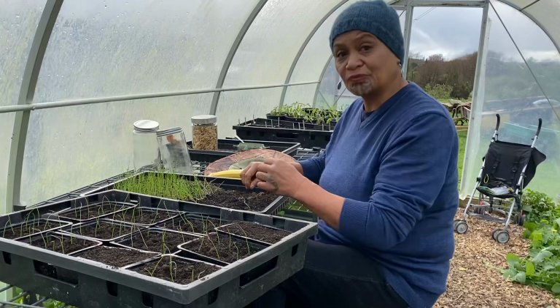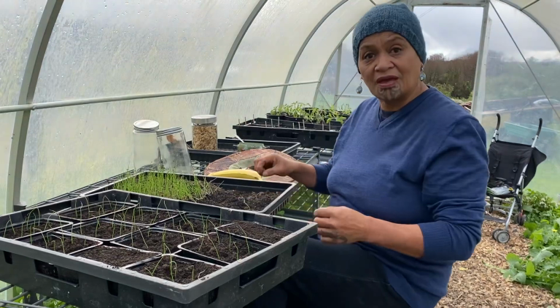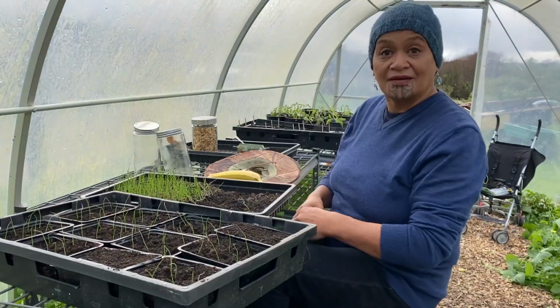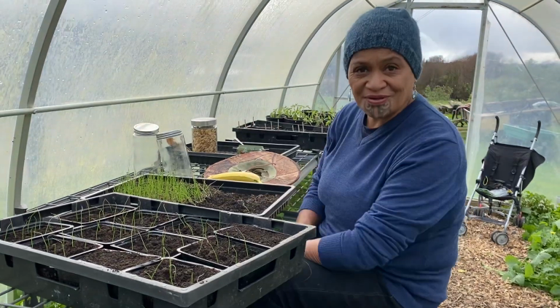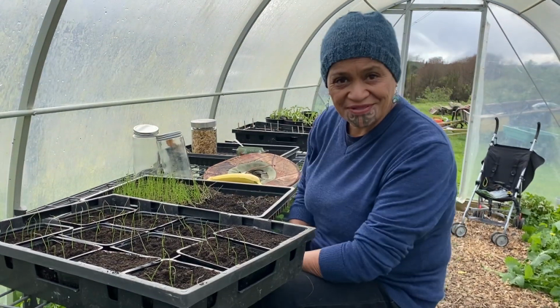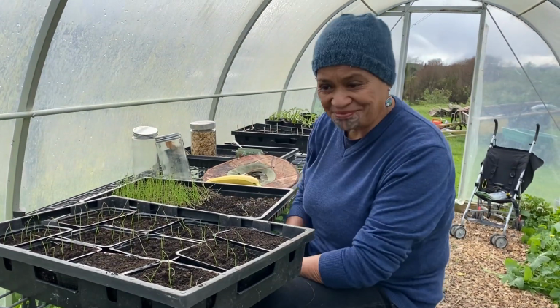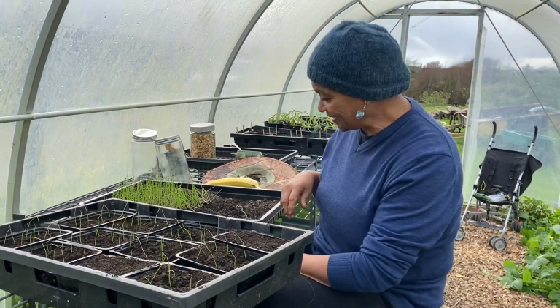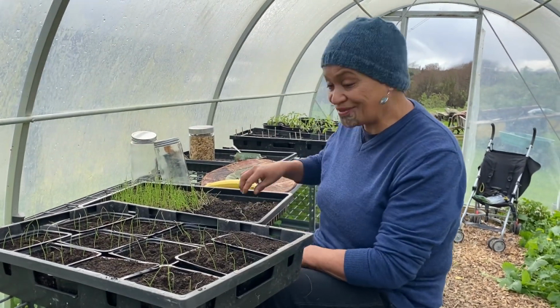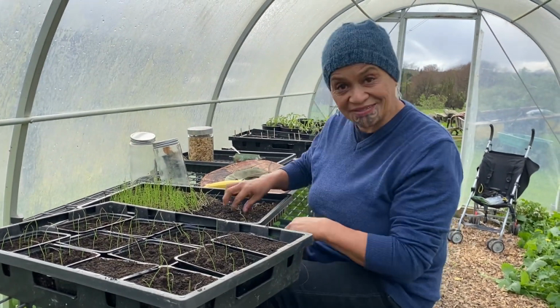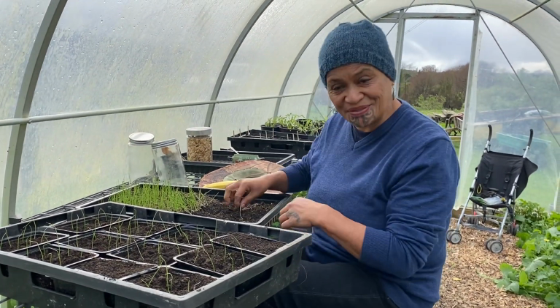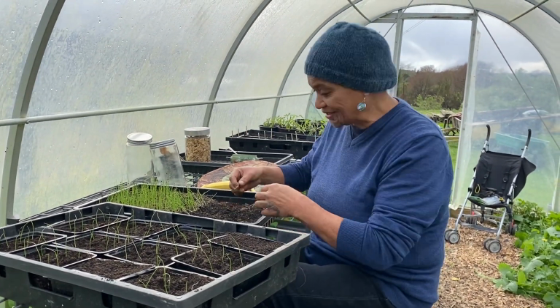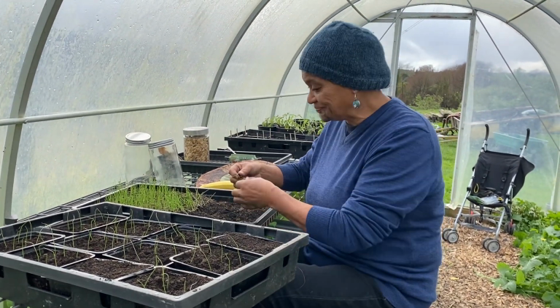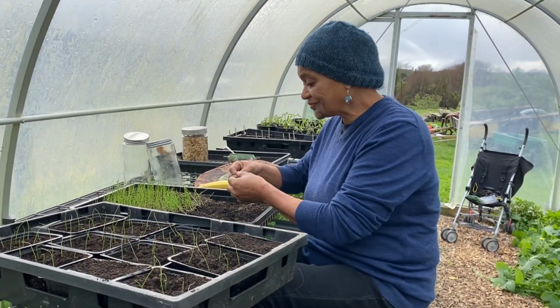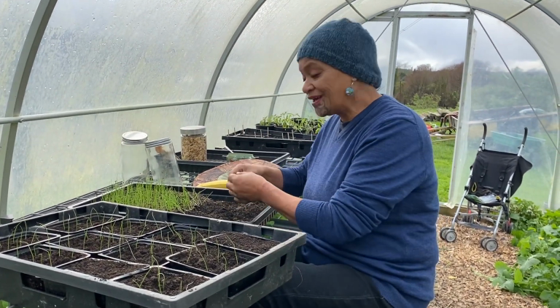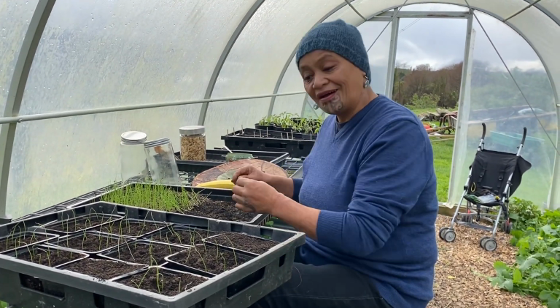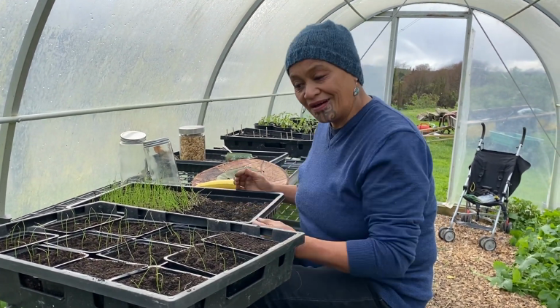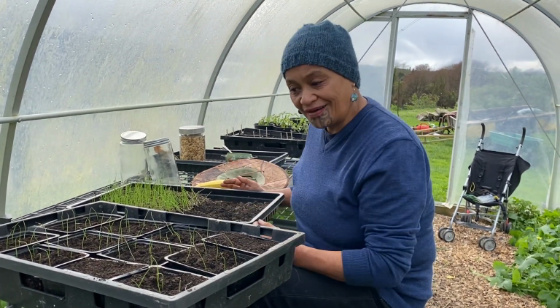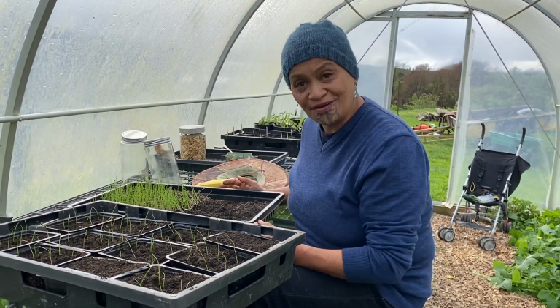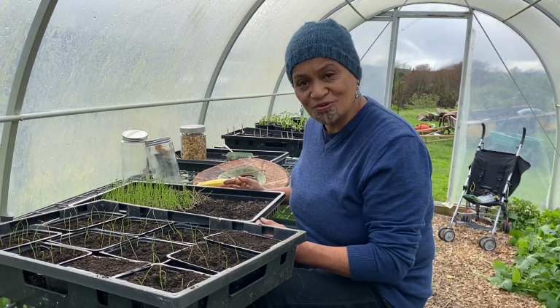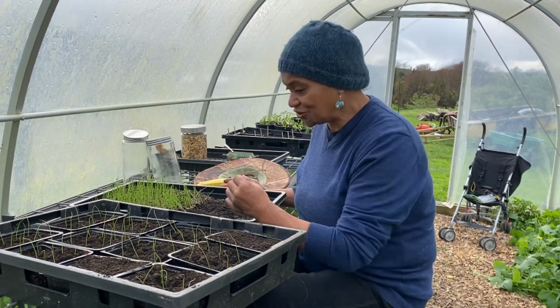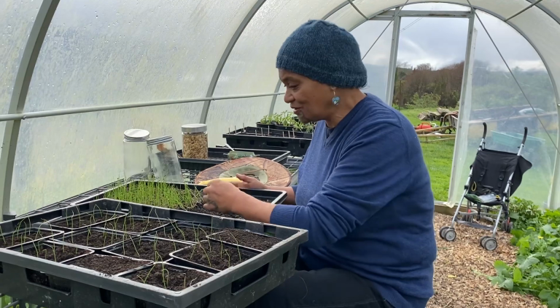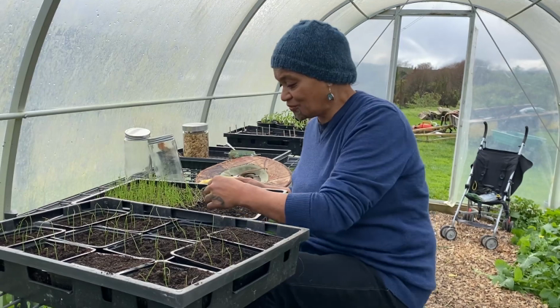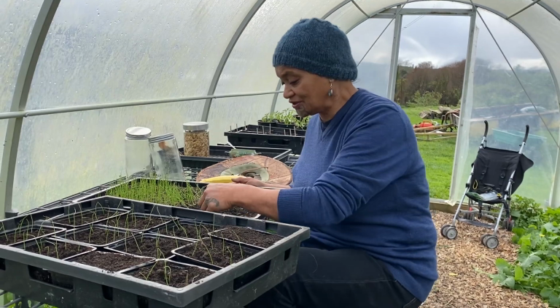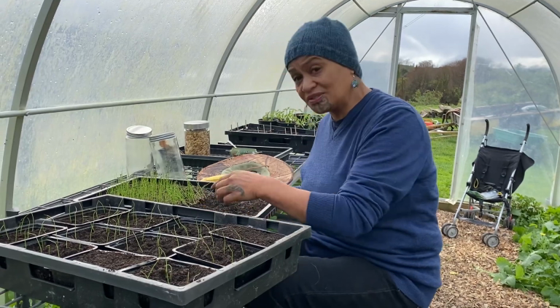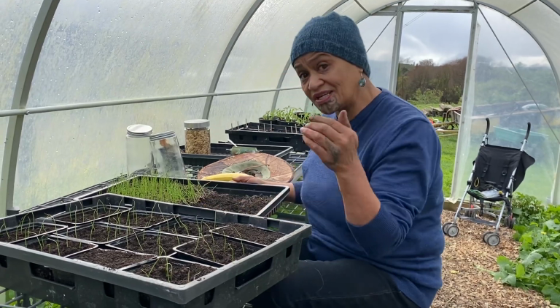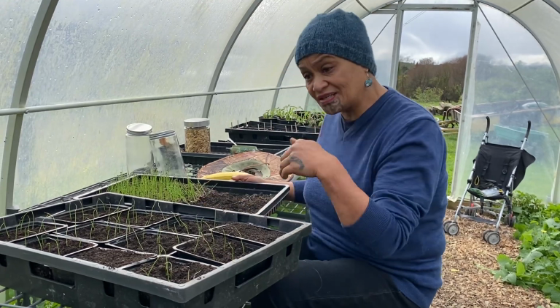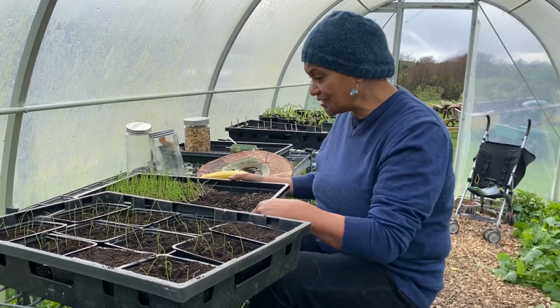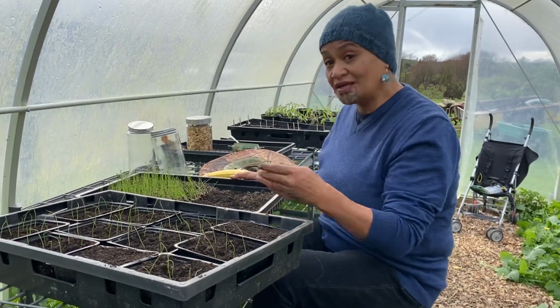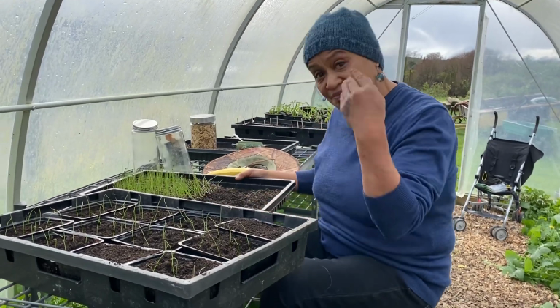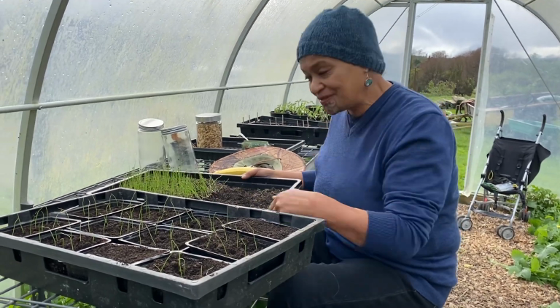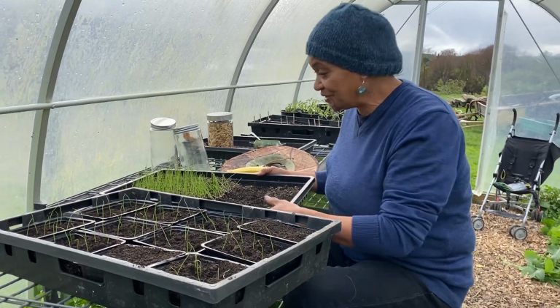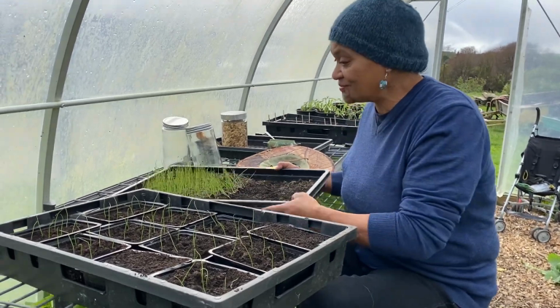Kia ora tātou. Kia ora tātou i te wānau. Hey look, I wanted to show you what we're actually doing today in our māra. Heere mai. Te tira mai.